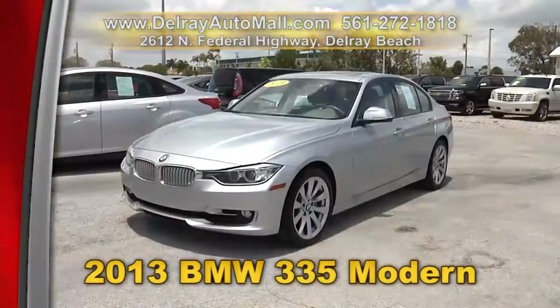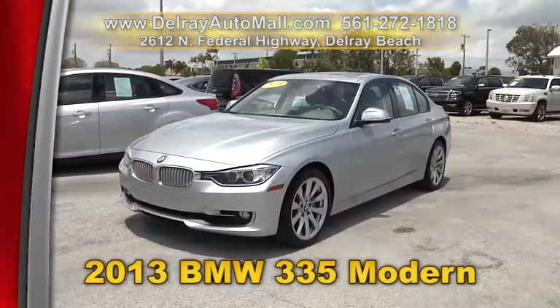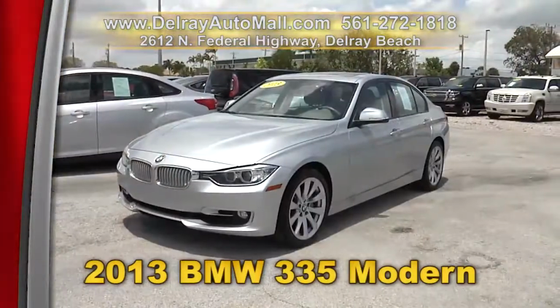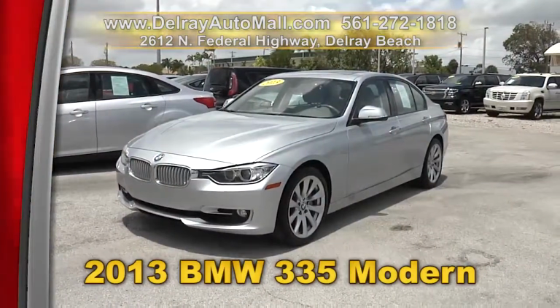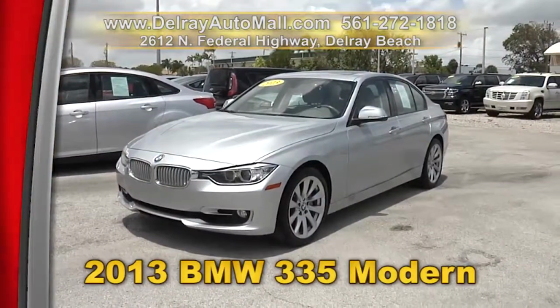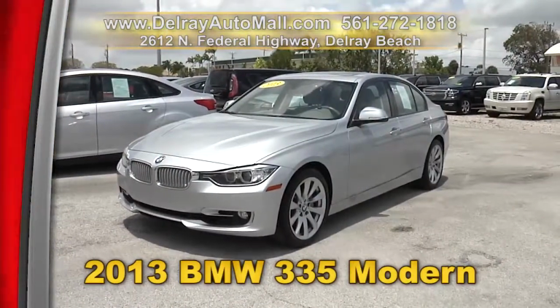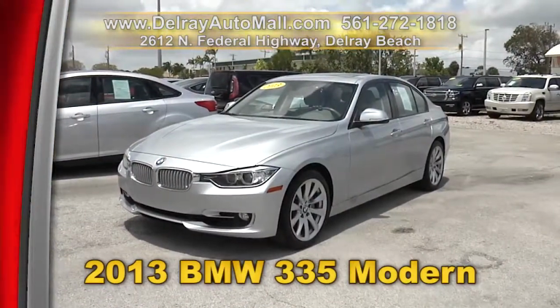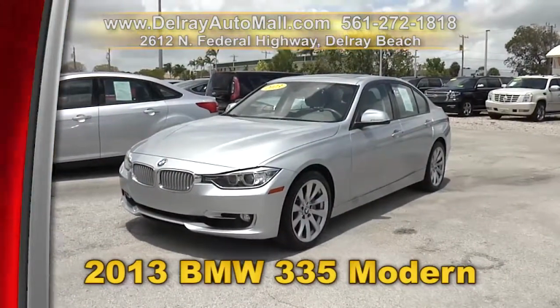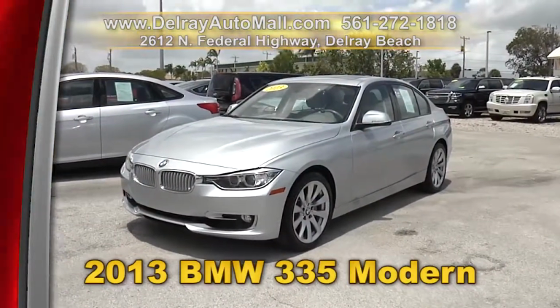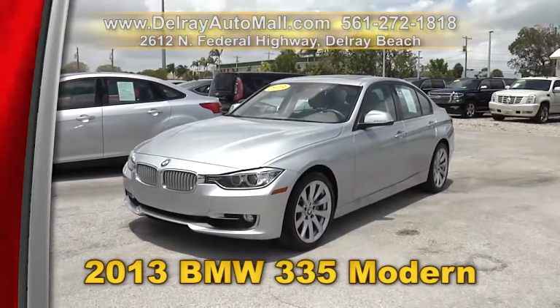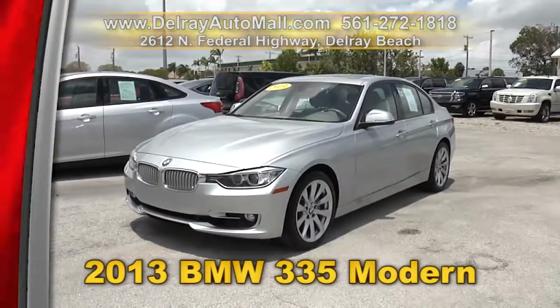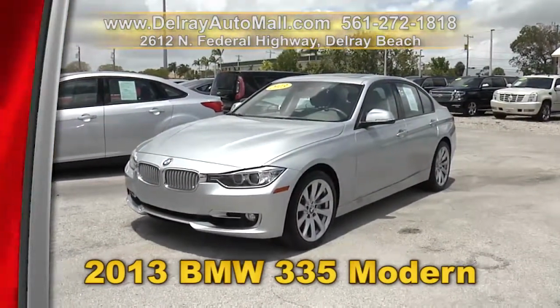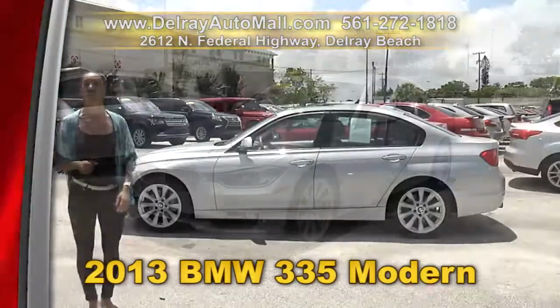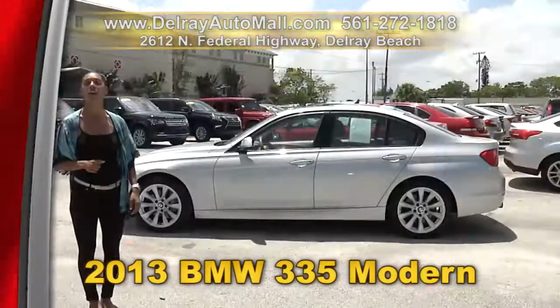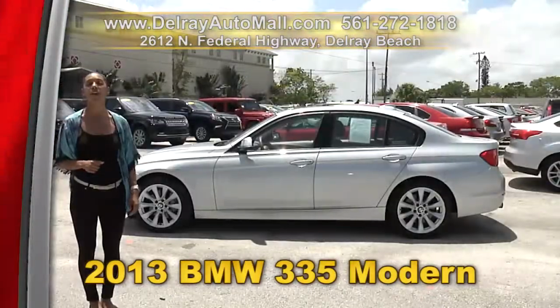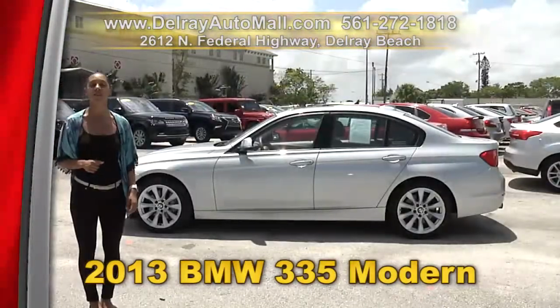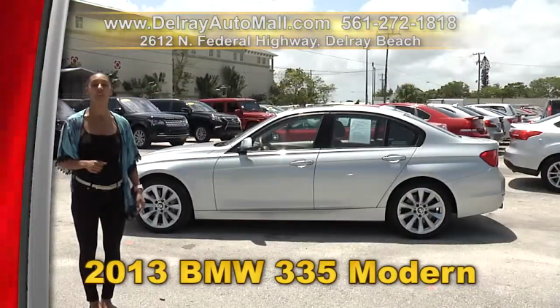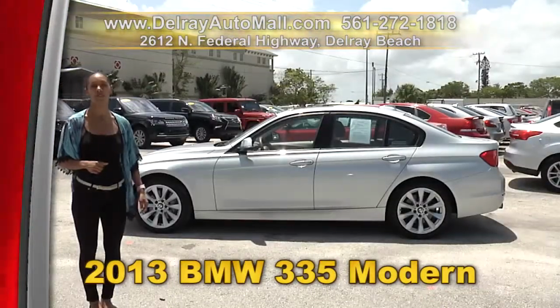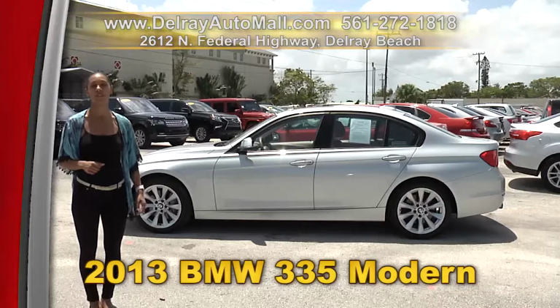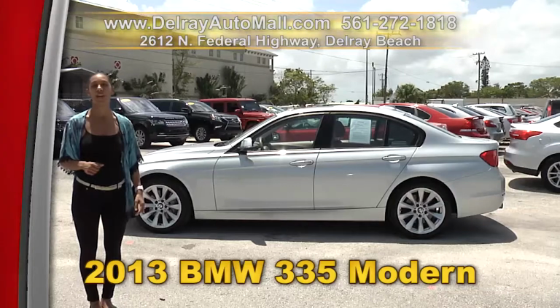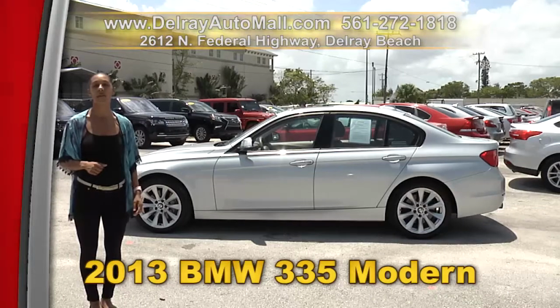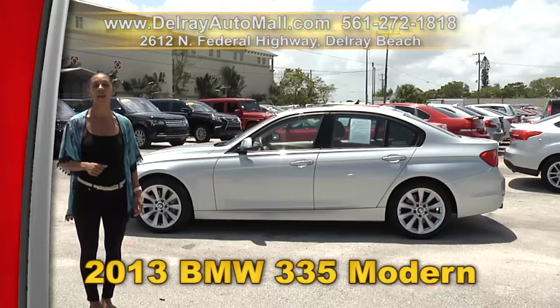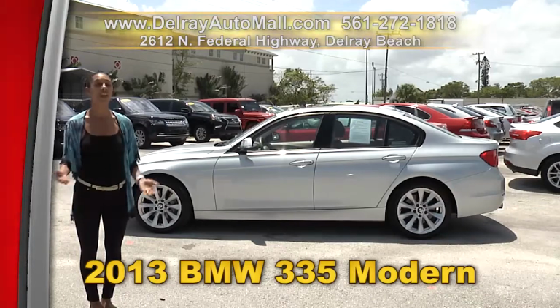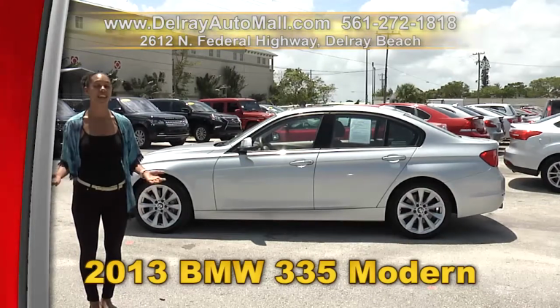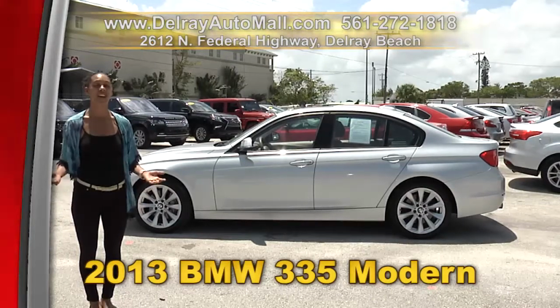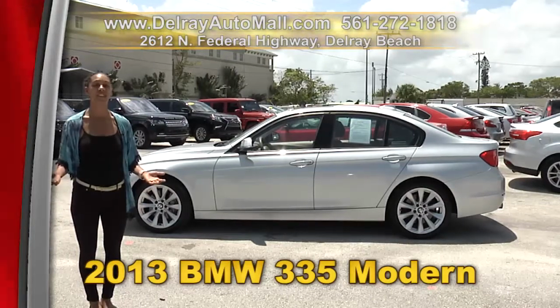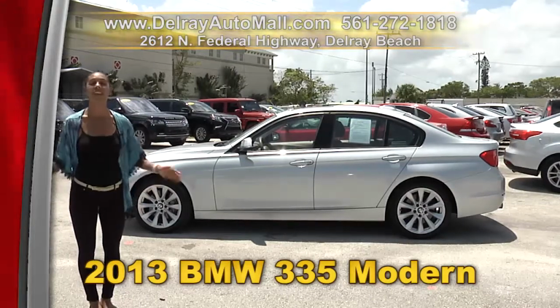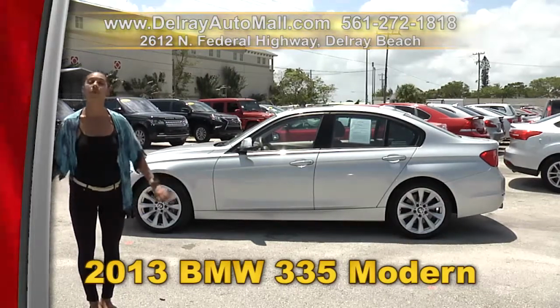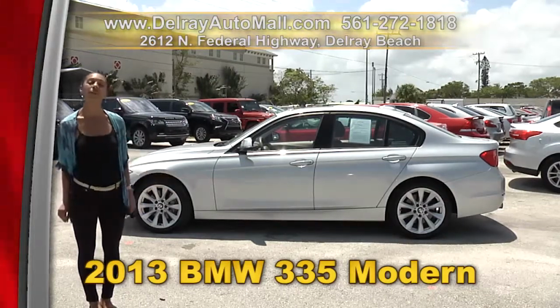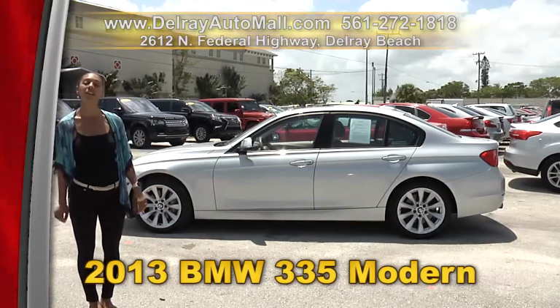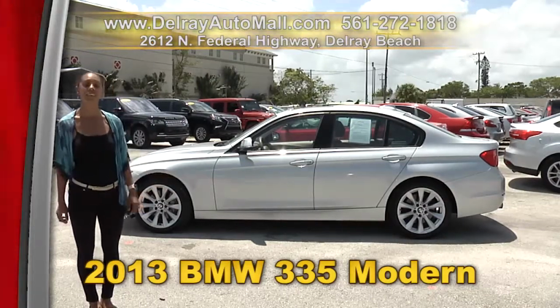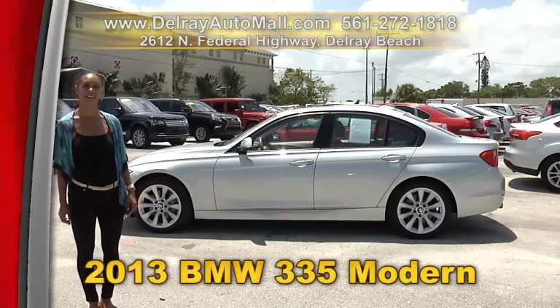And don't forget we have great financing — so as long as you work, you drive. Give us a call at 561-272-1818, or you can check us out online at delrayautomall.com.